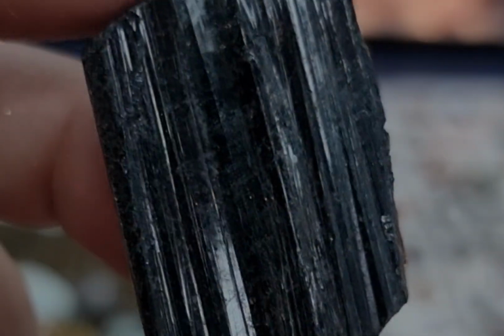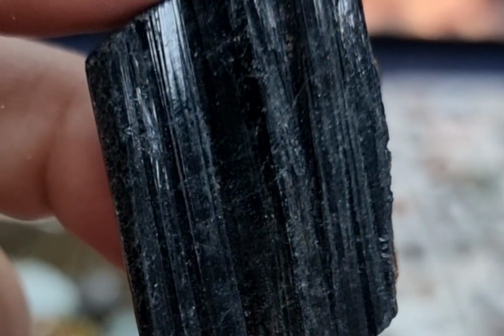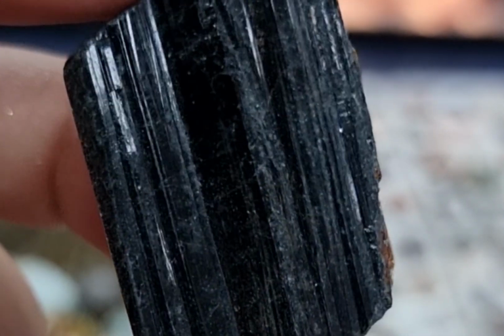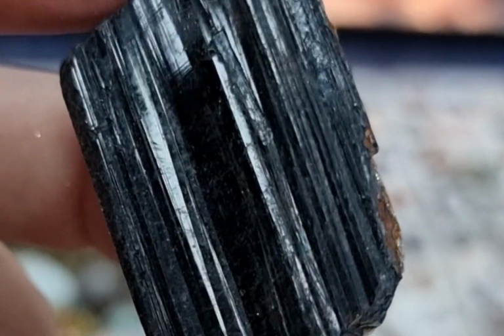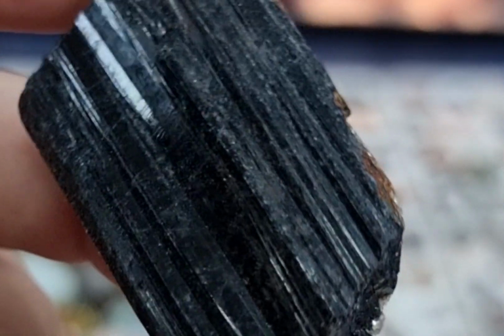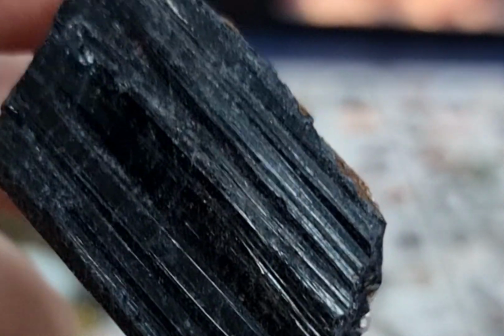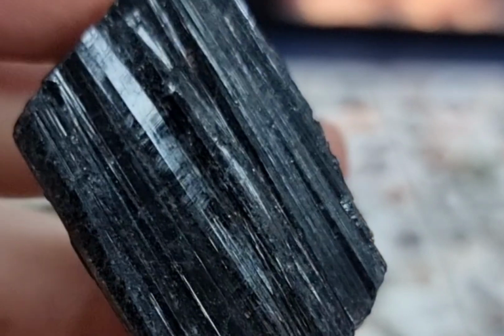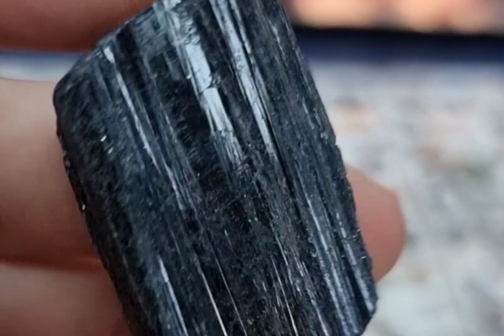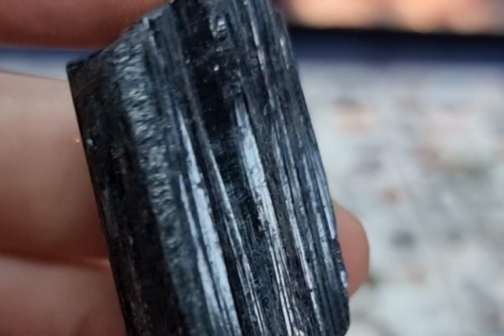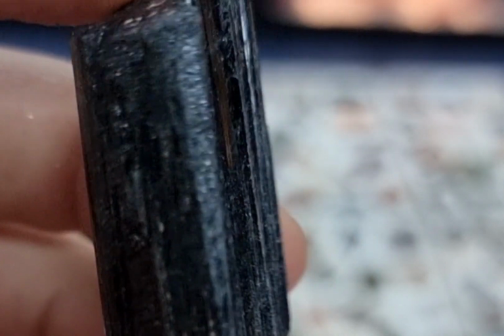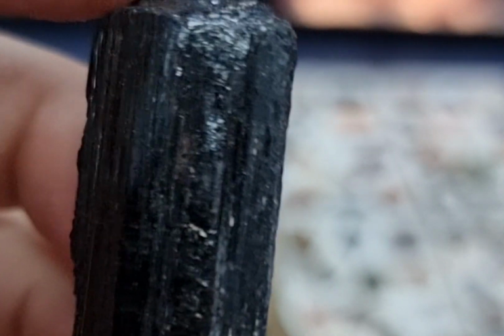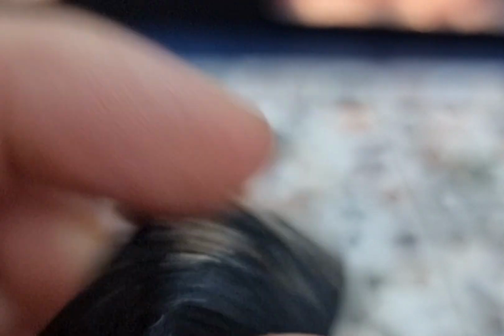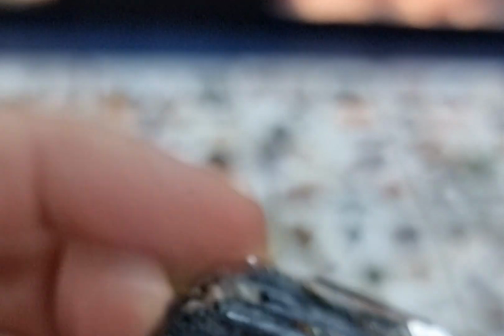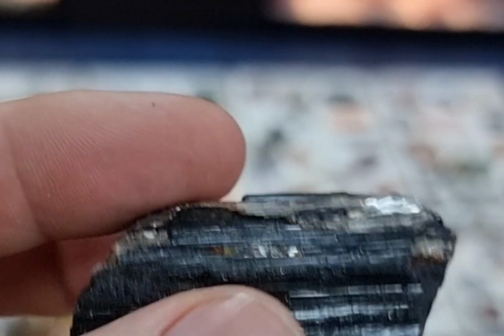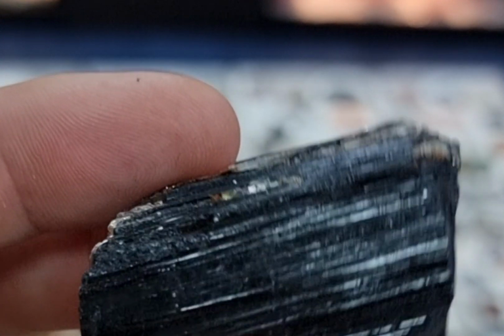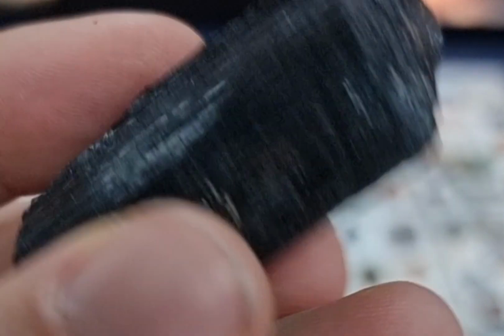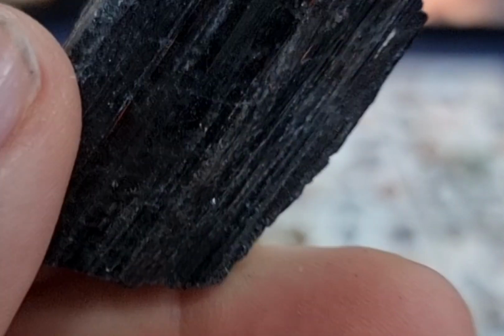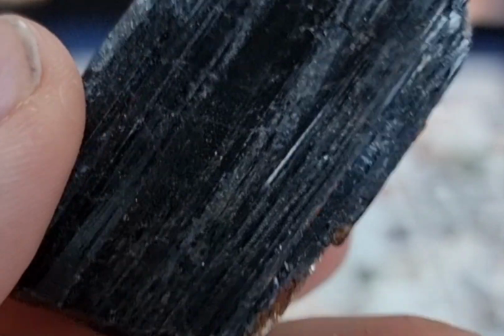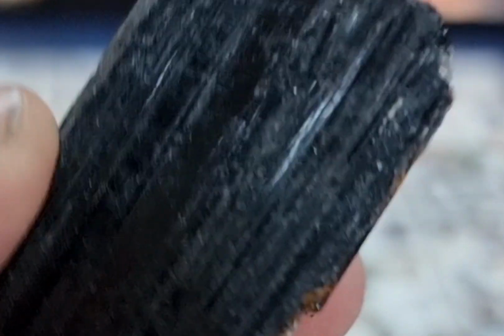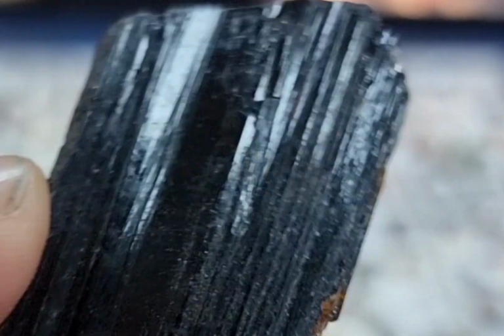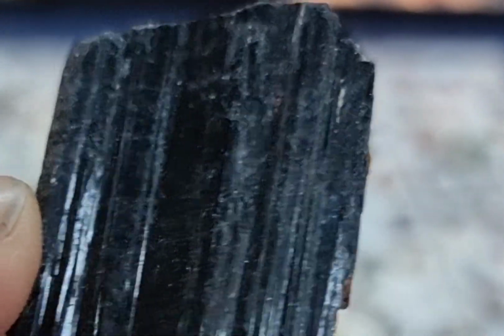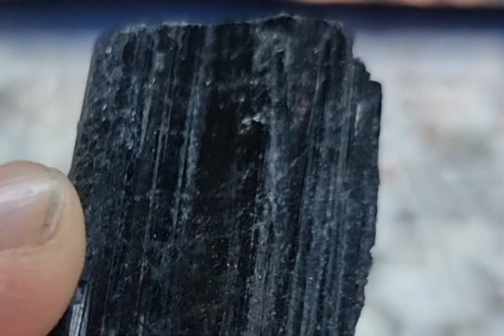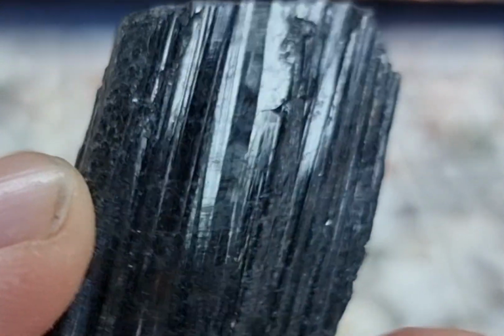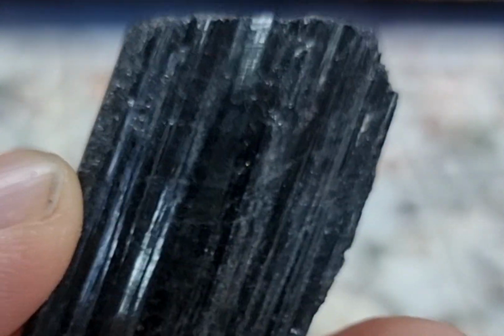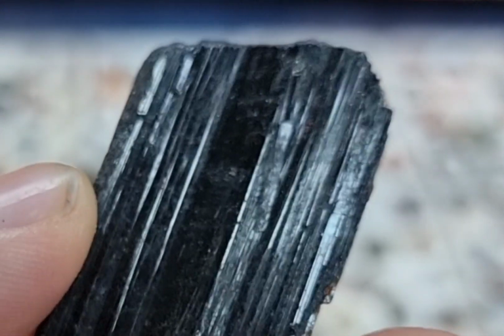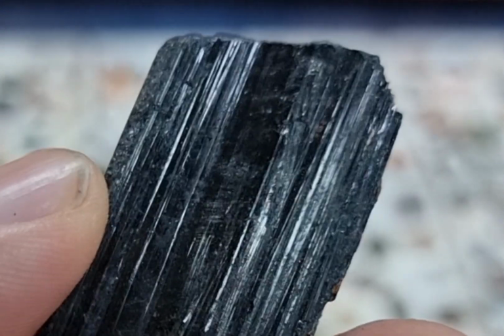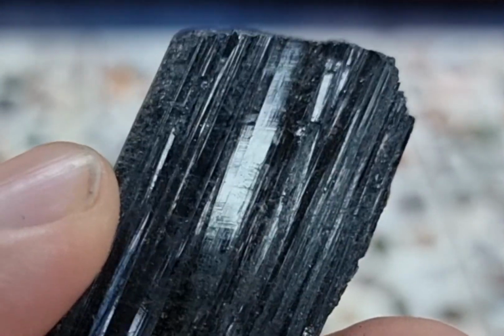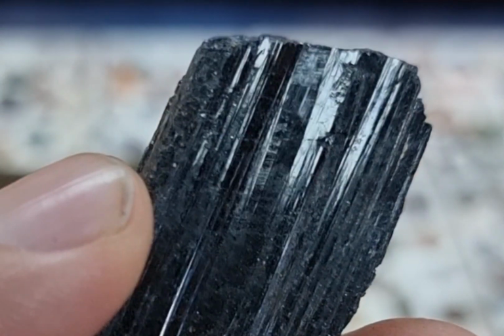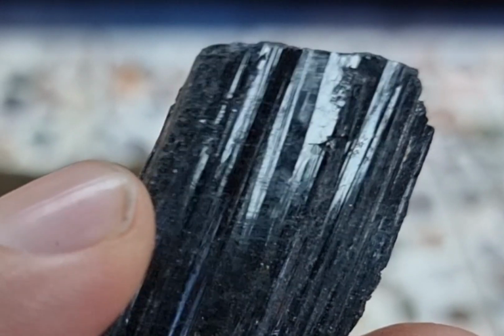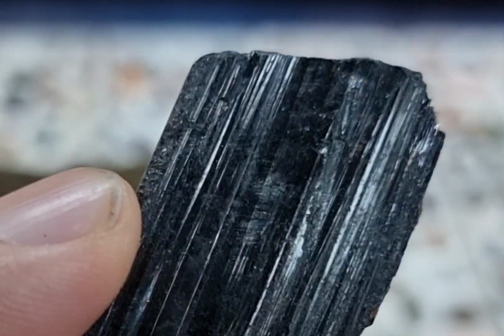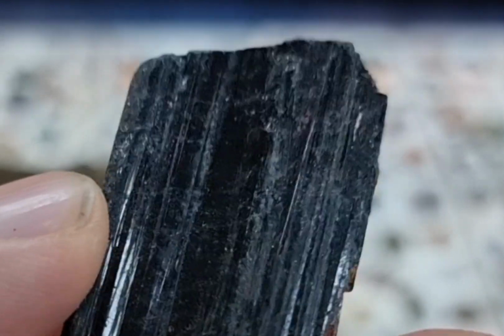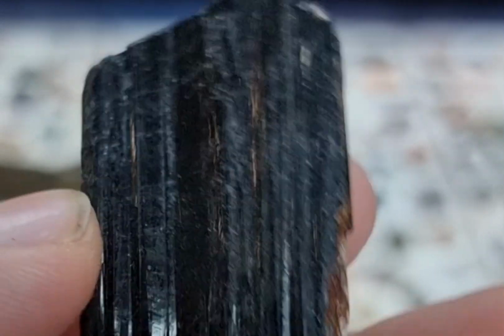In the field of geology, black tourmaline is actually a pretty important mineral for understanding the formation of things like igneous and metamorphic rocks. It's commonly found in granitic rocks or schist and is often used as an indicator of the conditions under which these rocks actually formed.